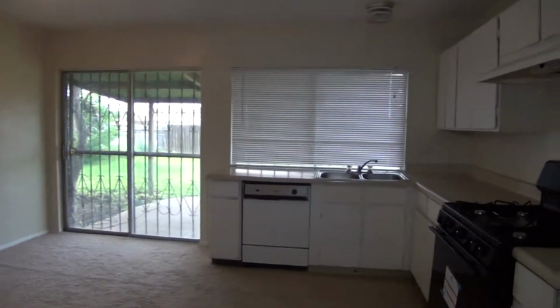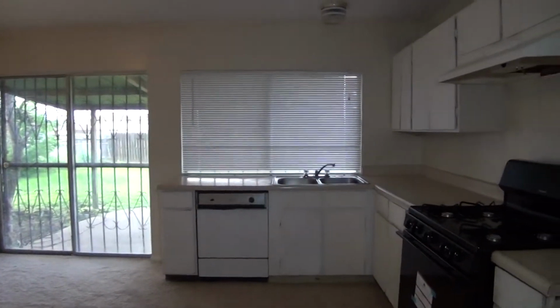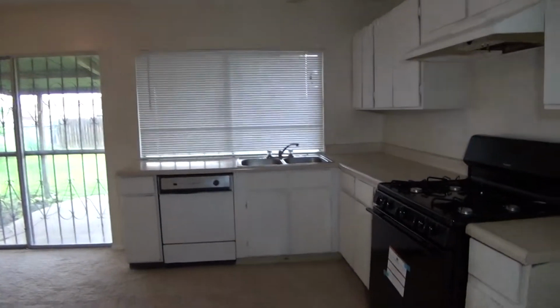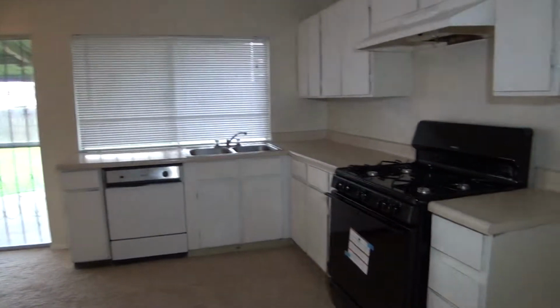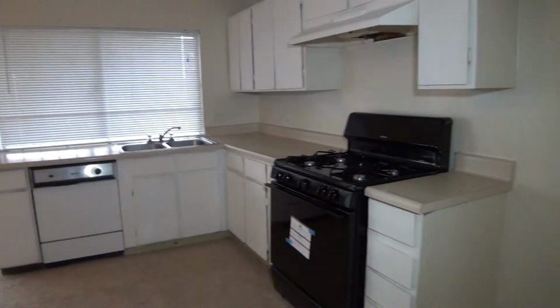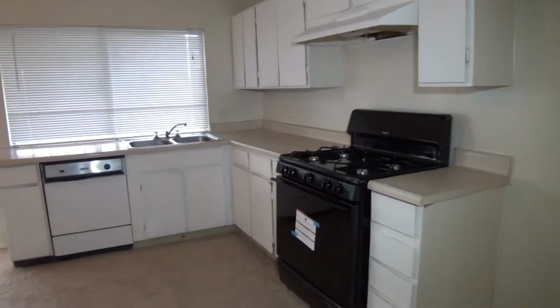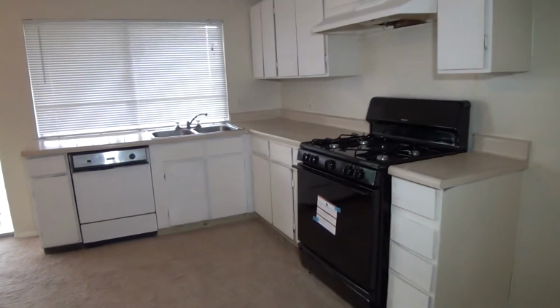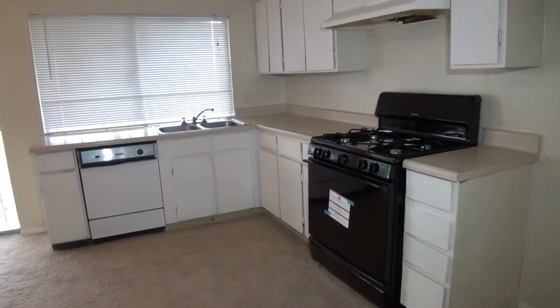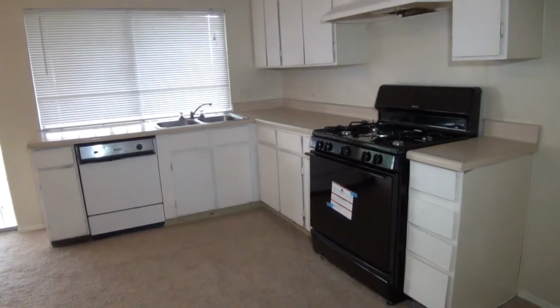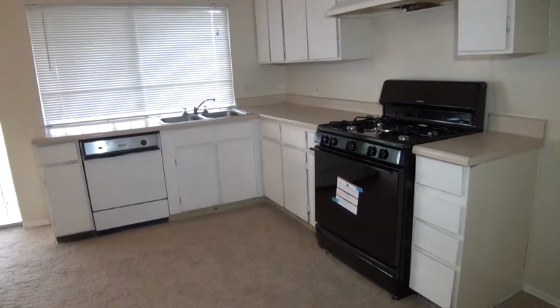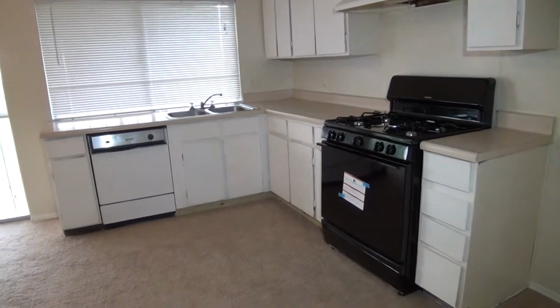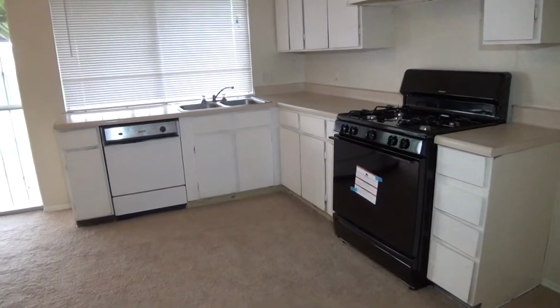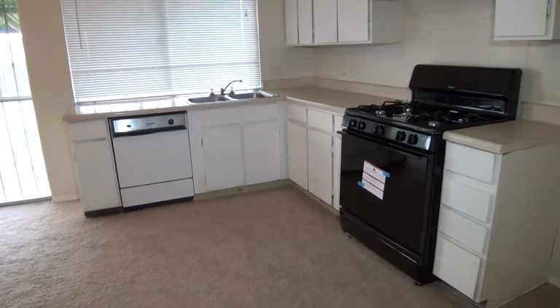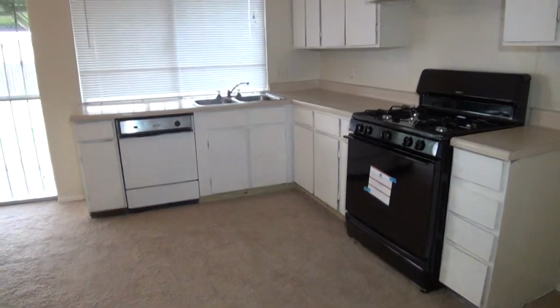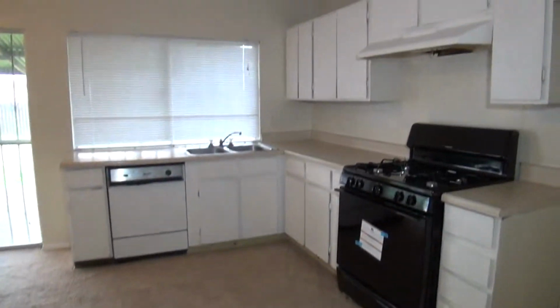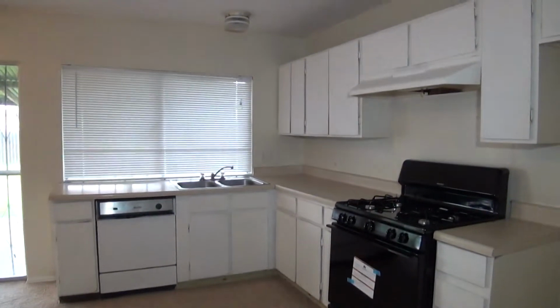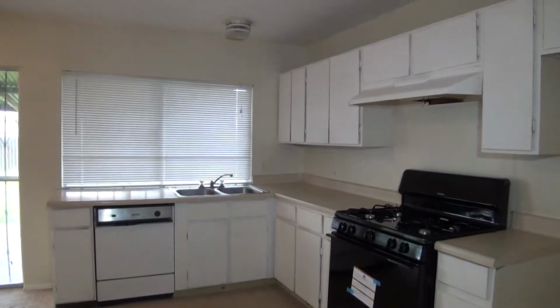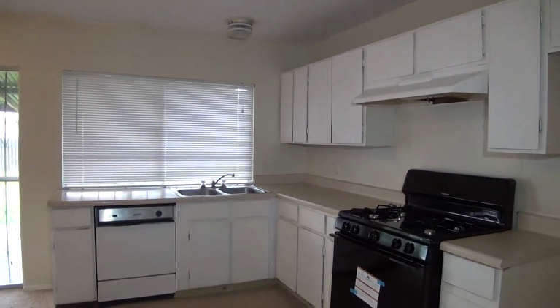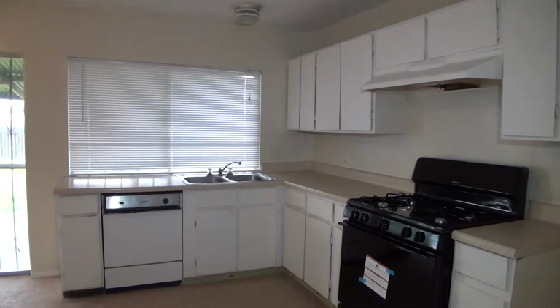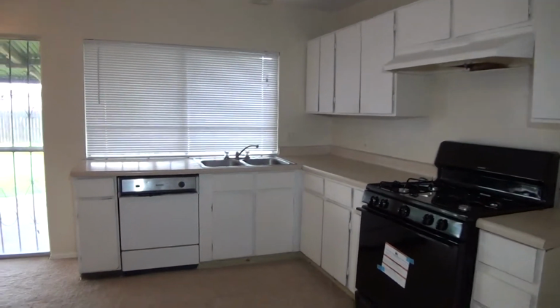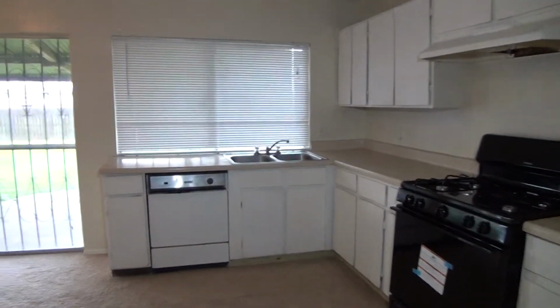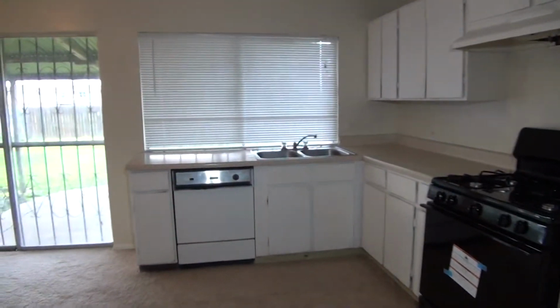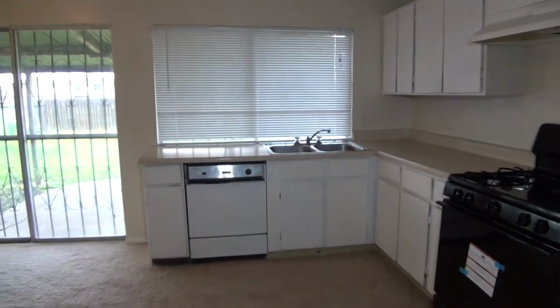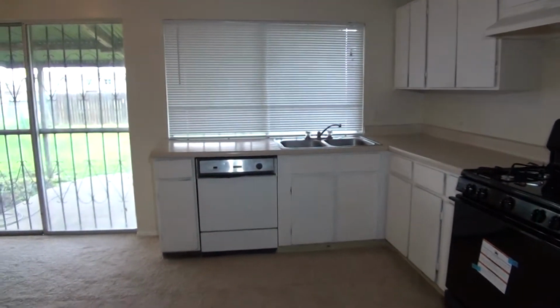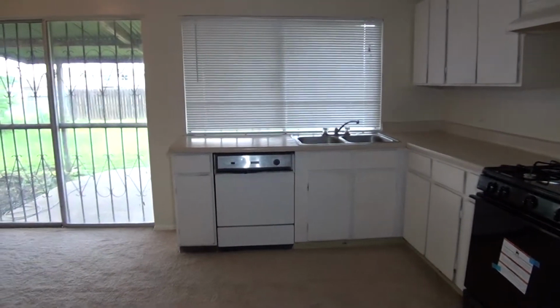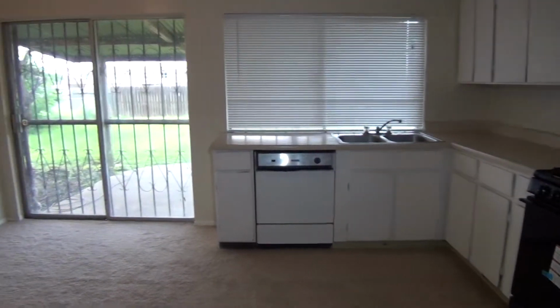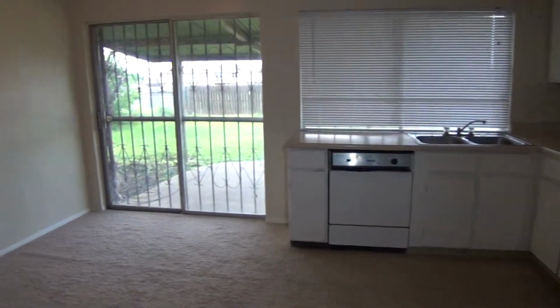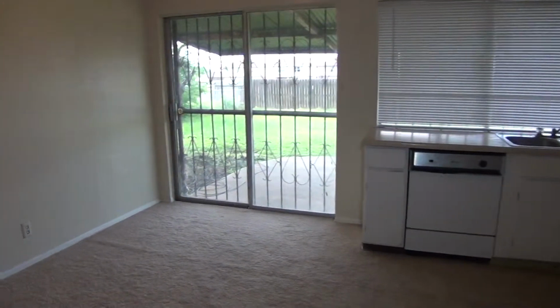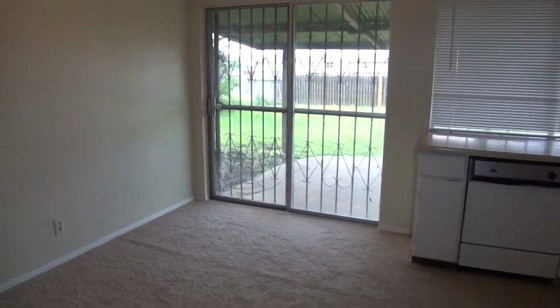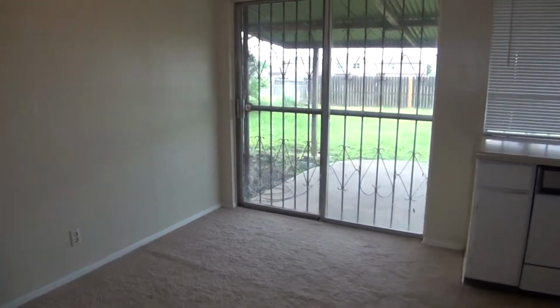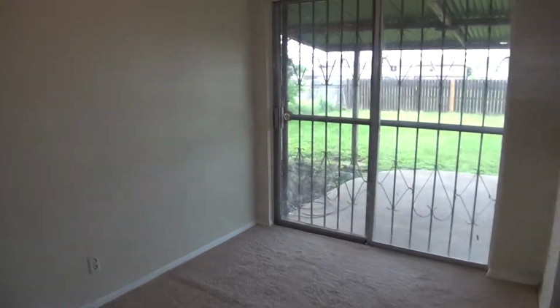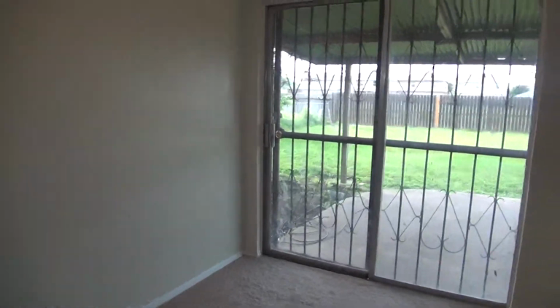We have a newly installed gas stove and oven, and you also have your dishwasher and your disposal. This leads out to the backyard.